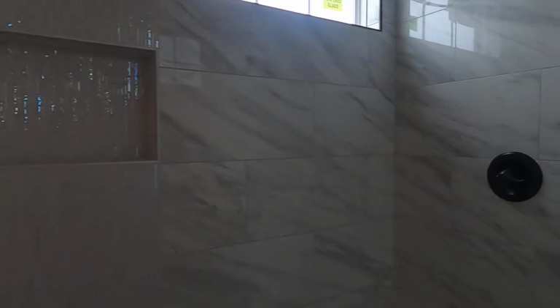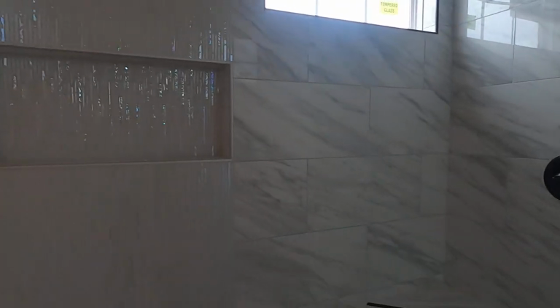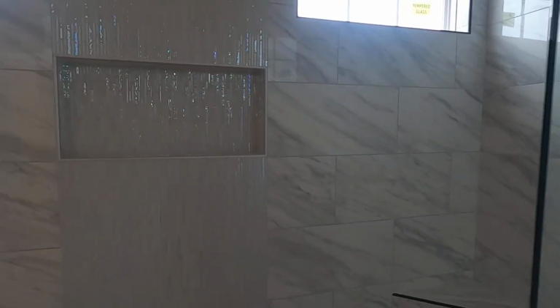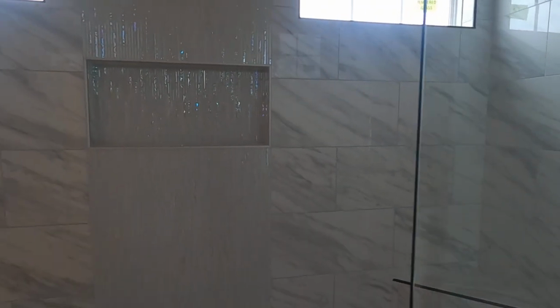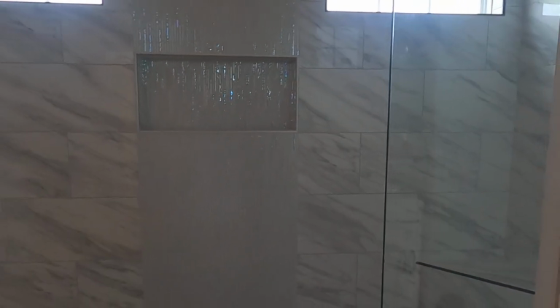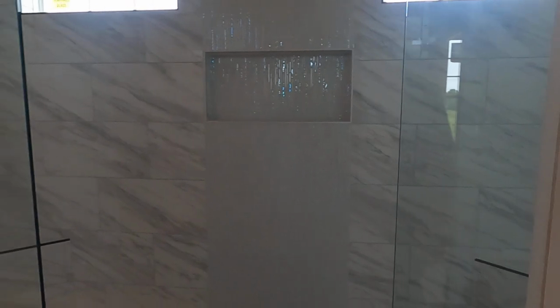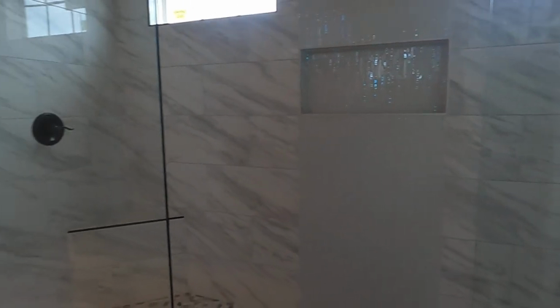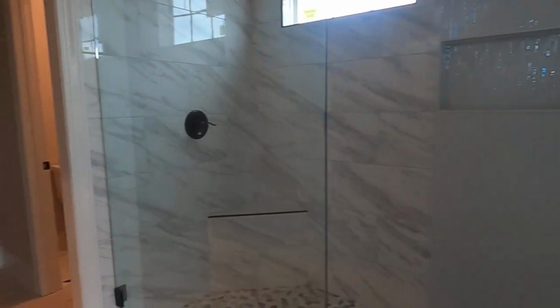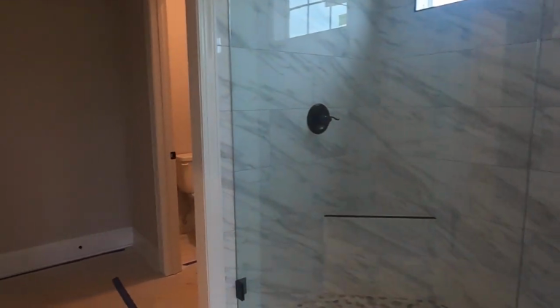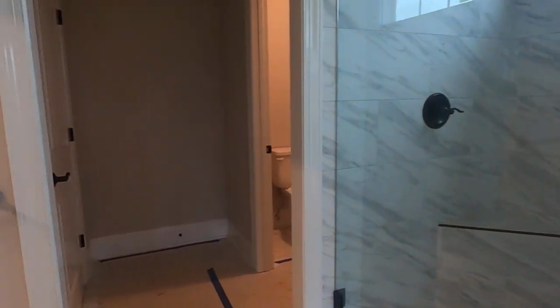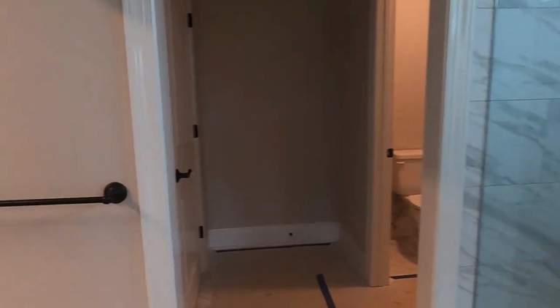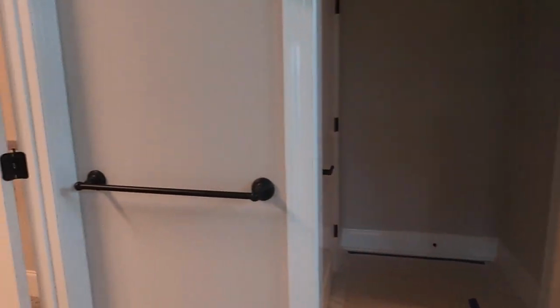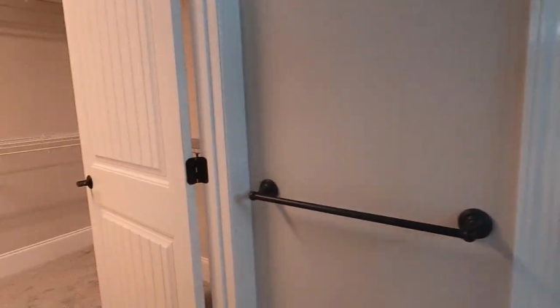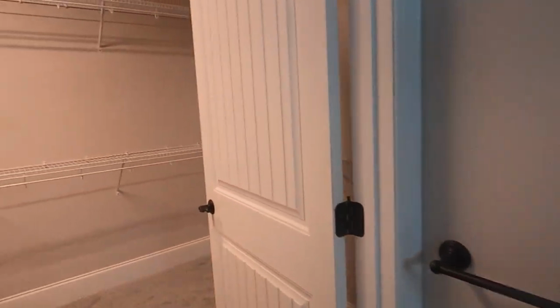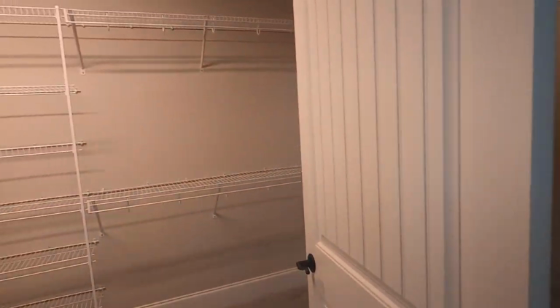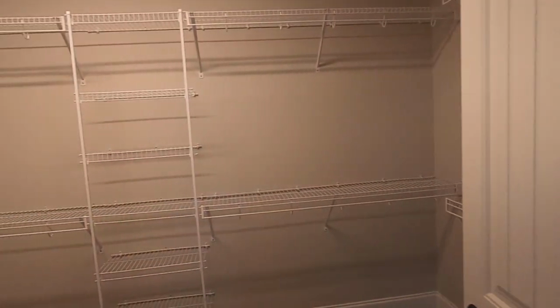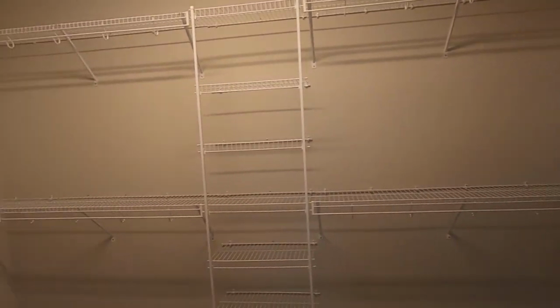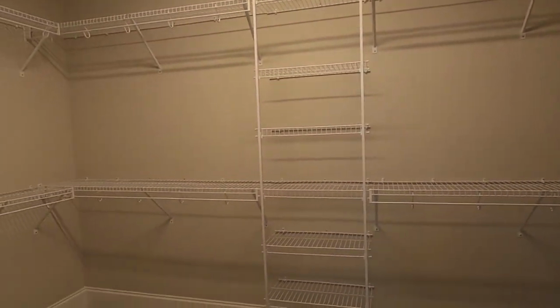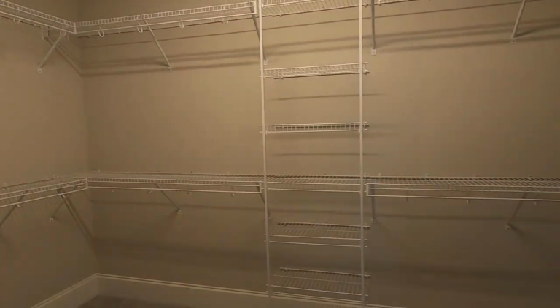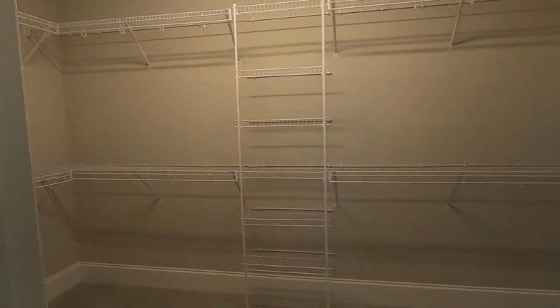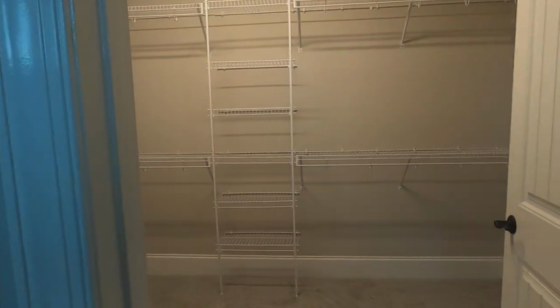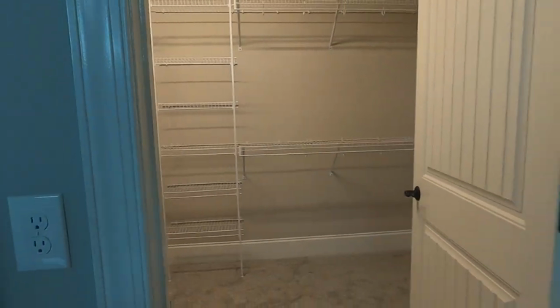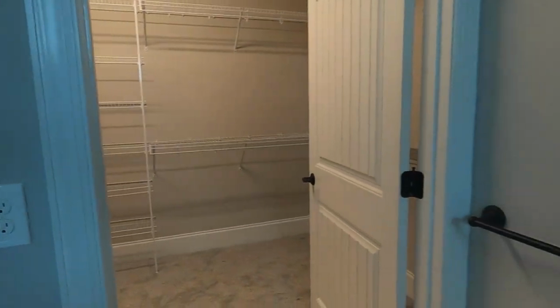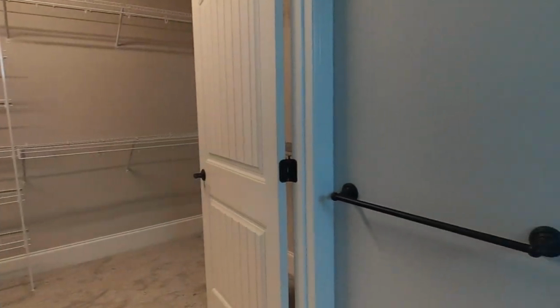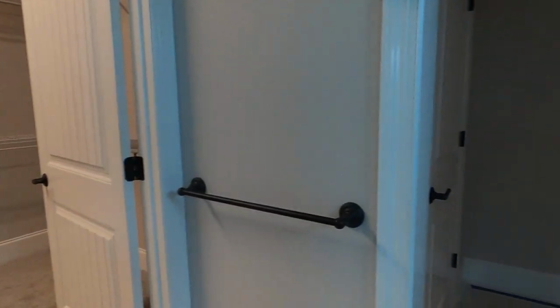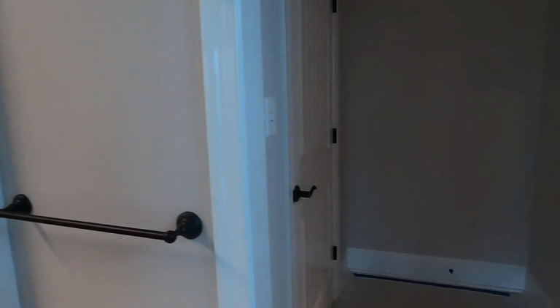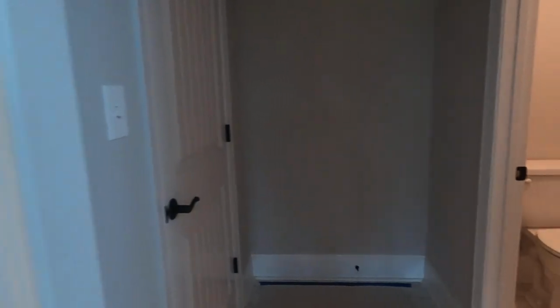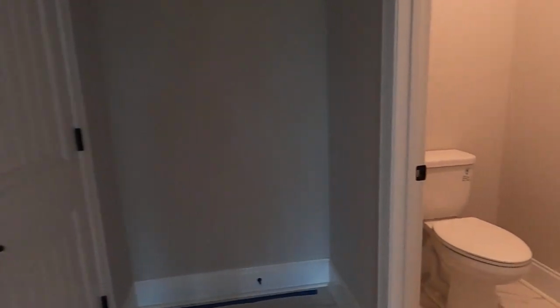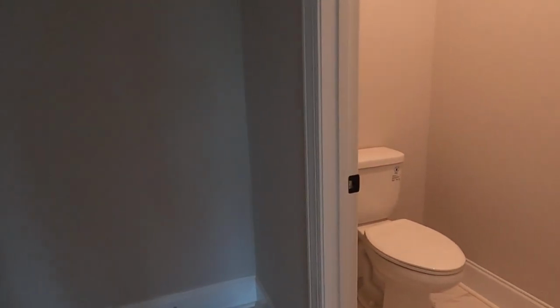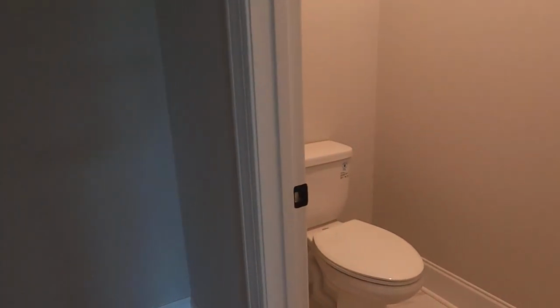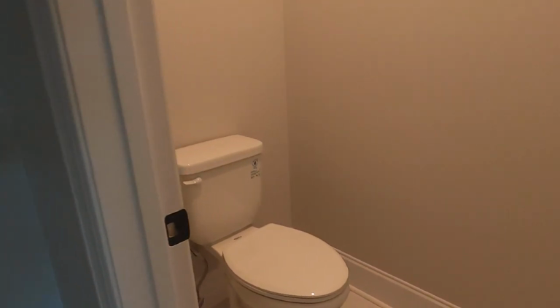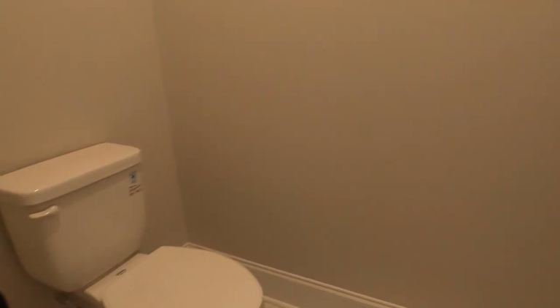That is a party shower - I'm going to guess that's 10 feet. I don't know for sure. Good-sized master closet with shelving all the way around, and that shelving looks more substantial than what you normally see. So a lot of little things like that go into it.